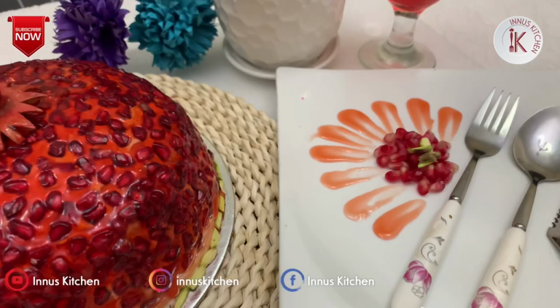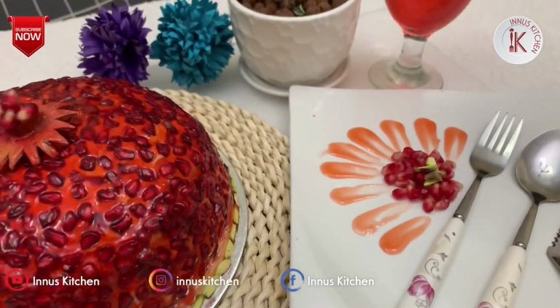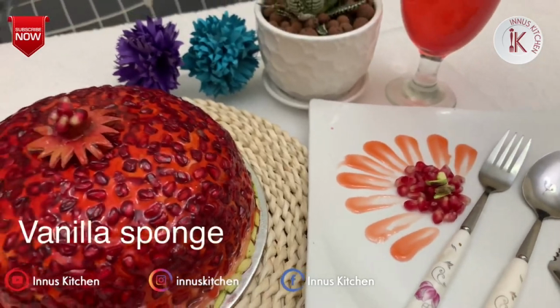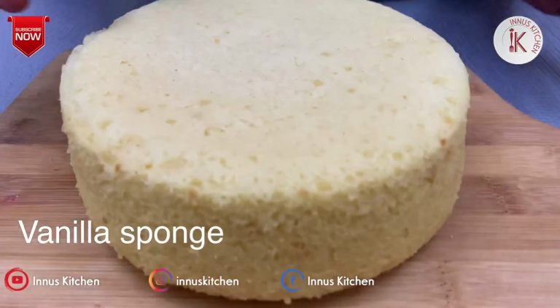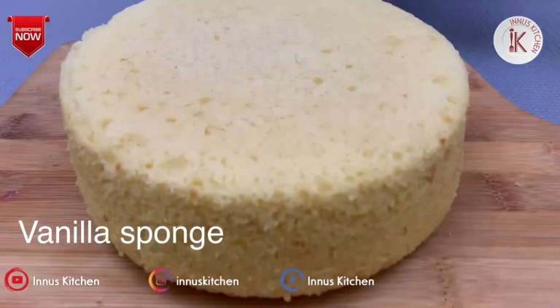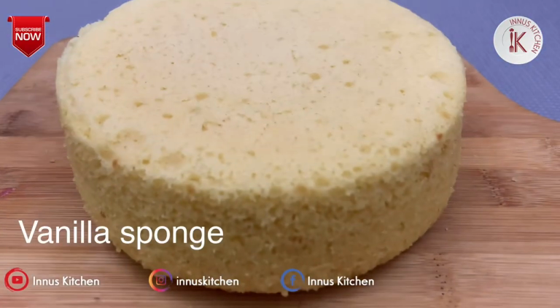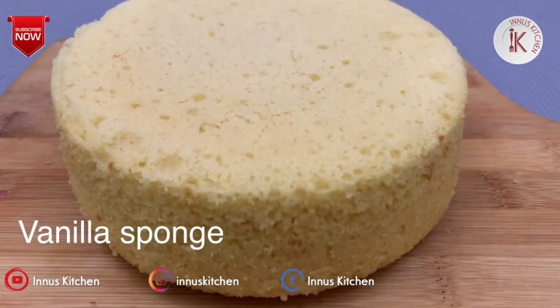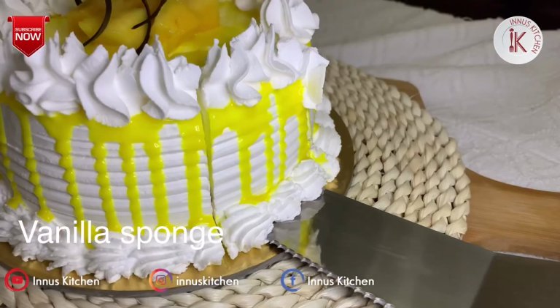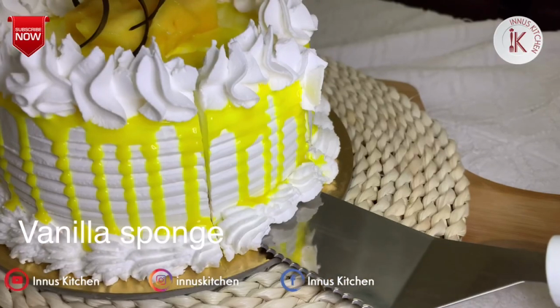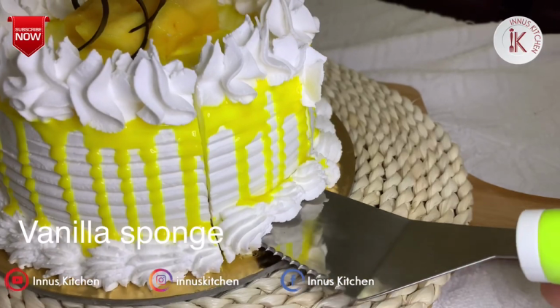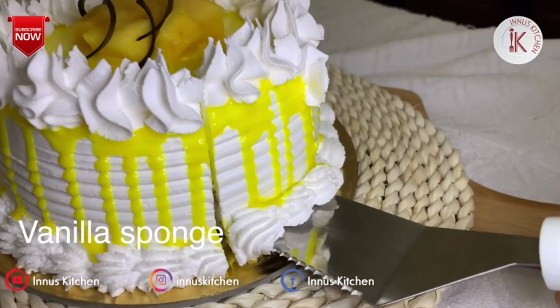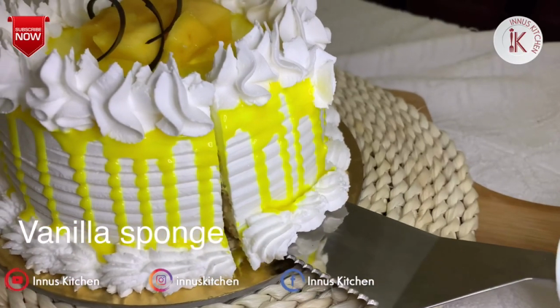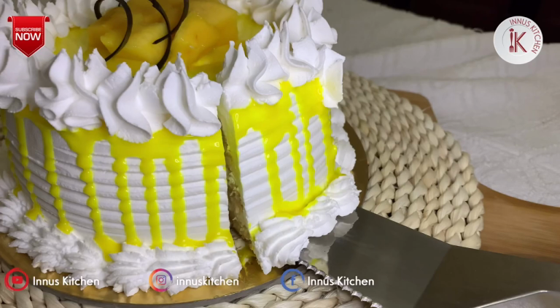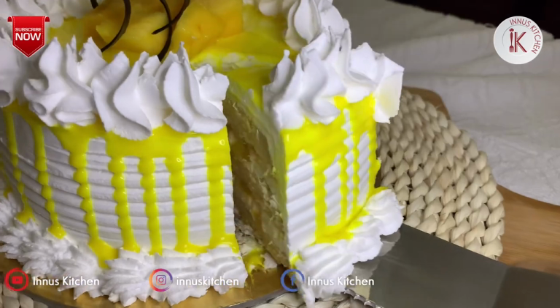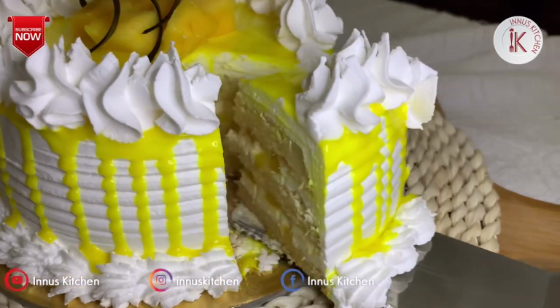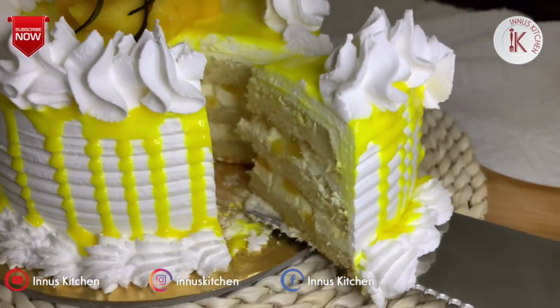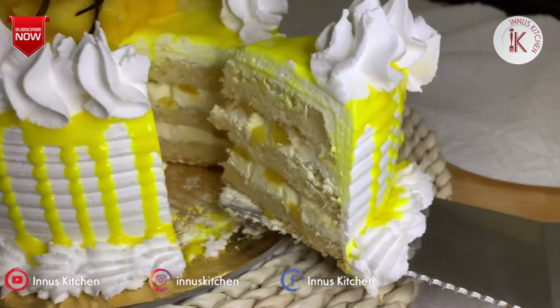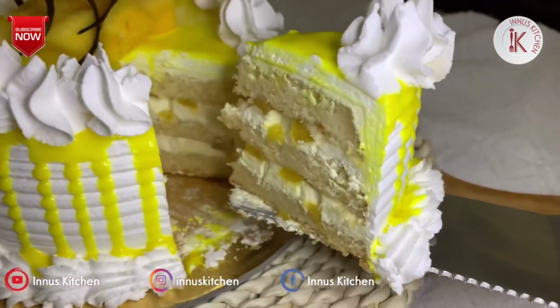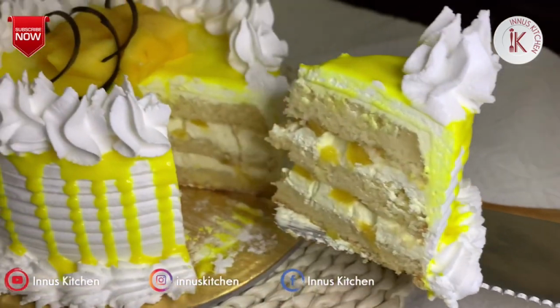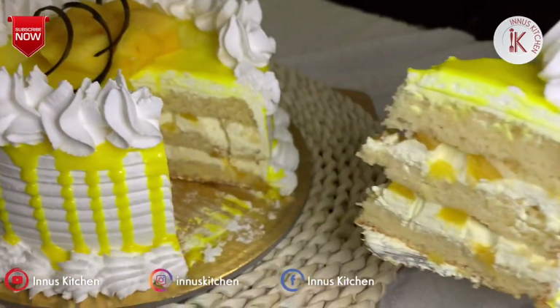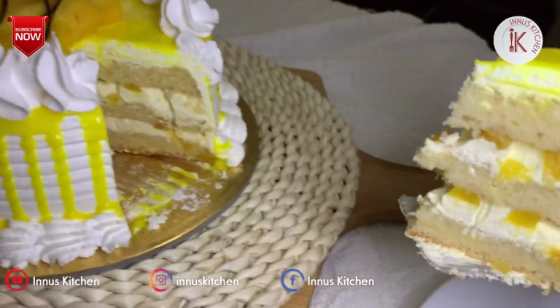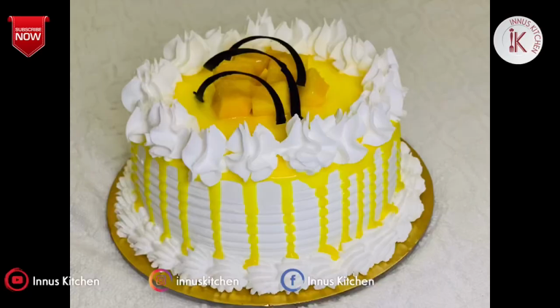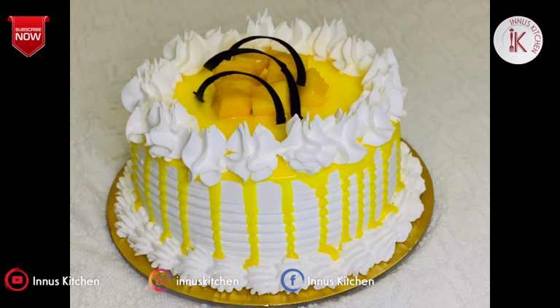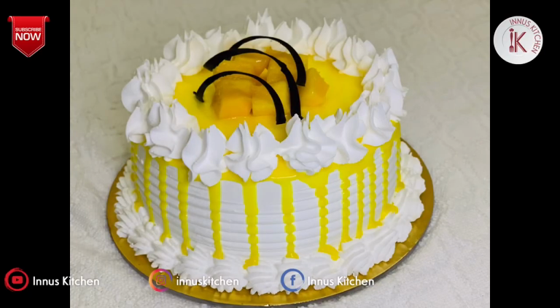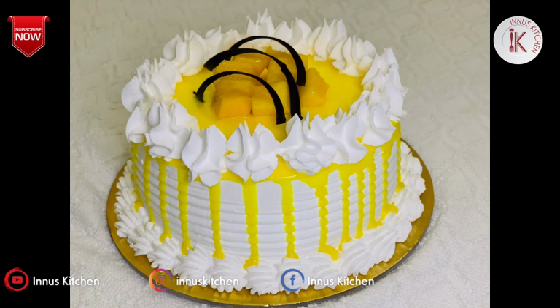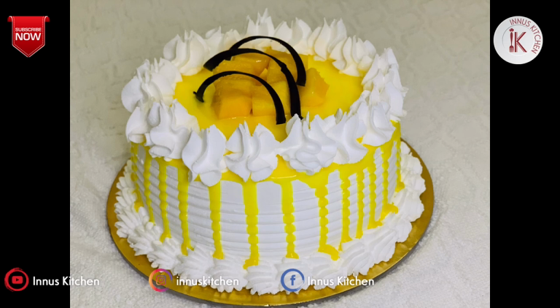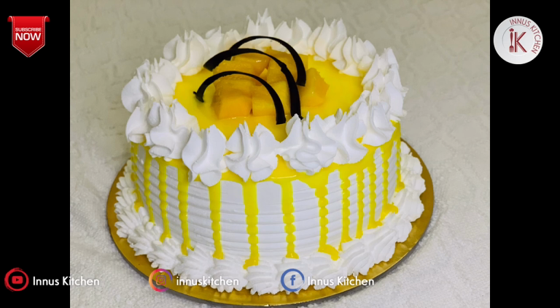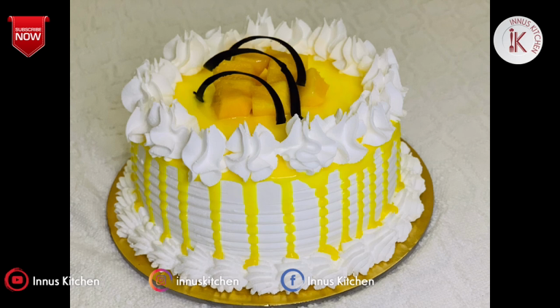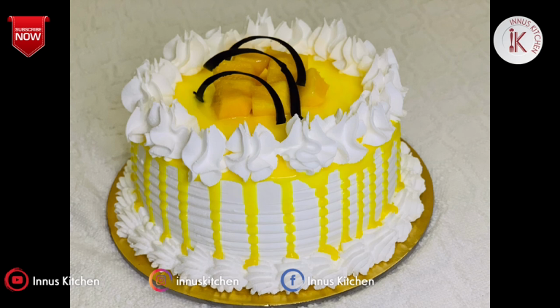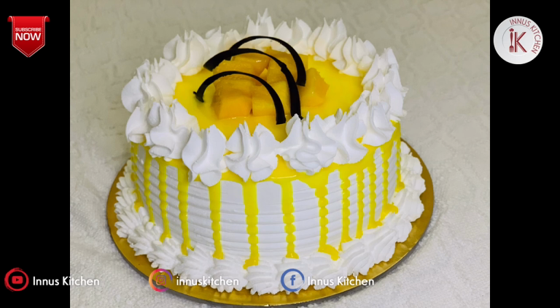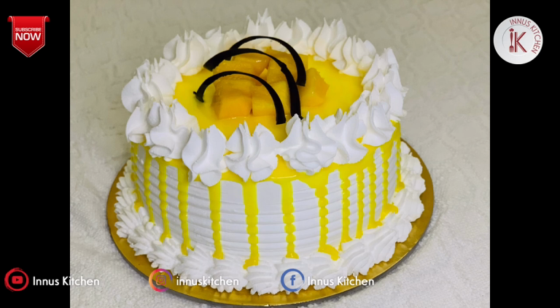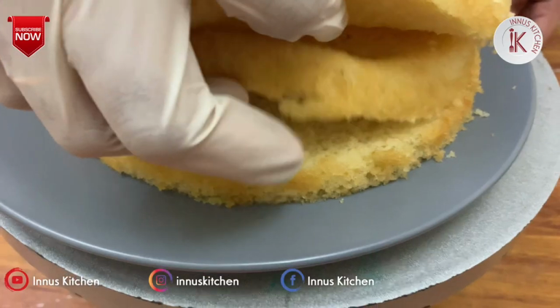I bought a vanilla cake of half kg. I've also uploaded a mango cake video — you can see the link in the description box.